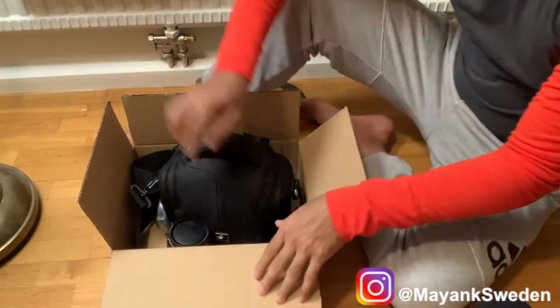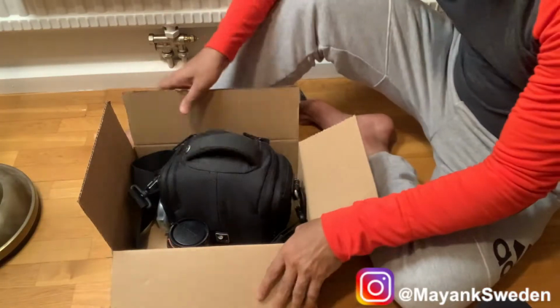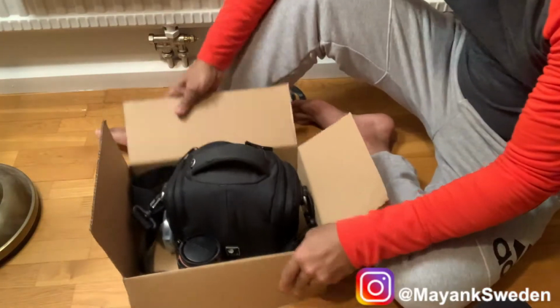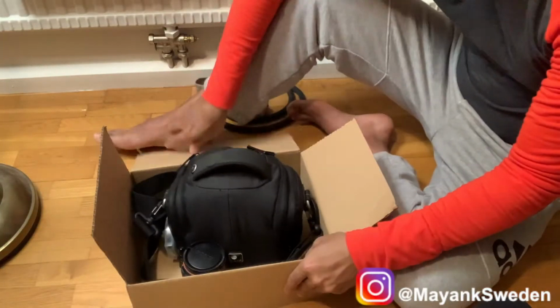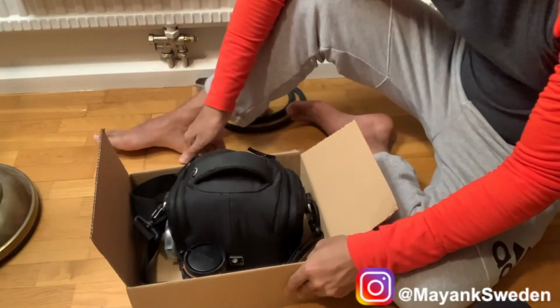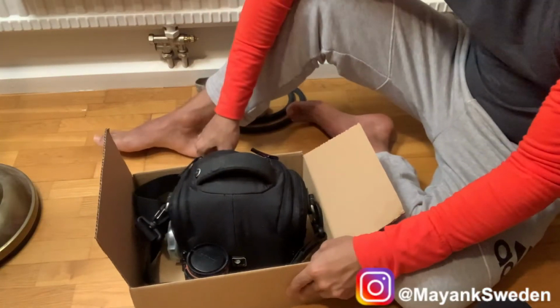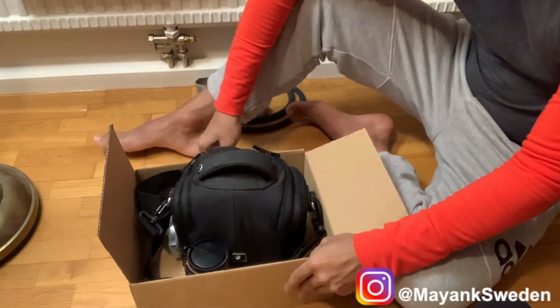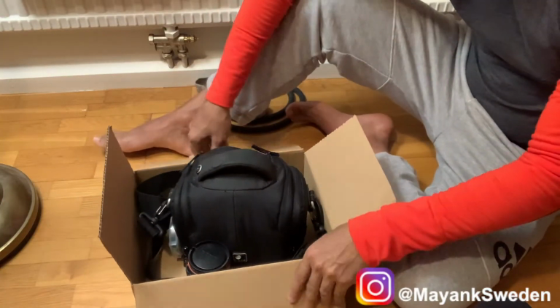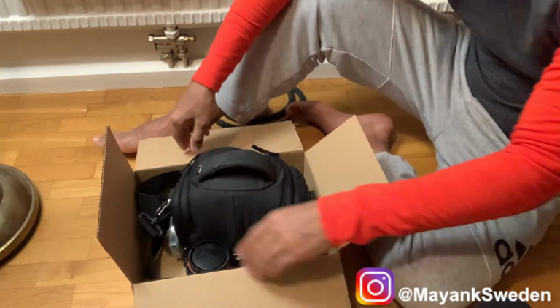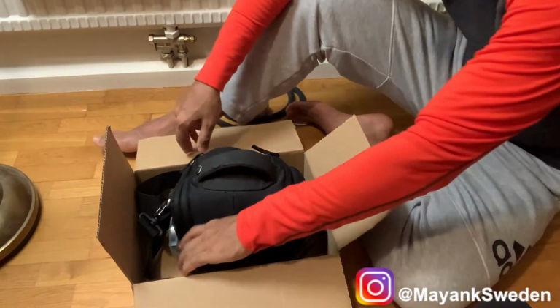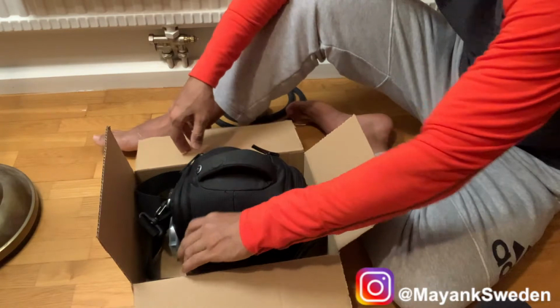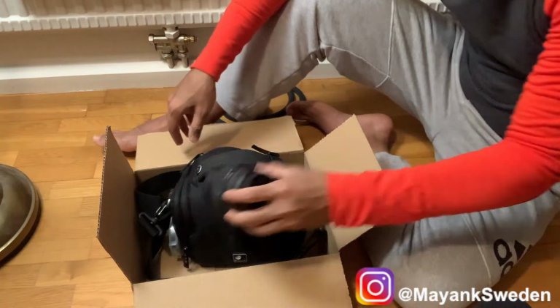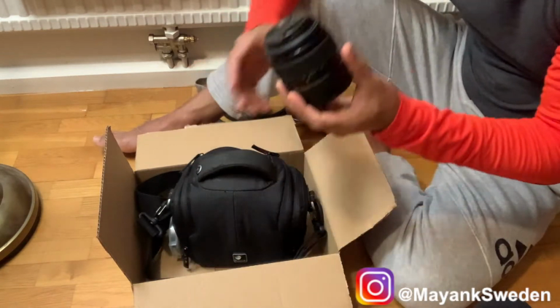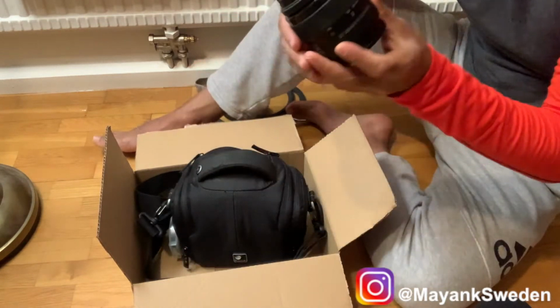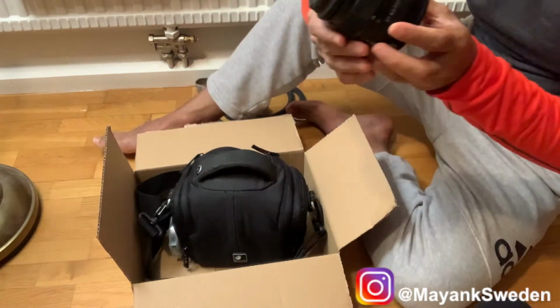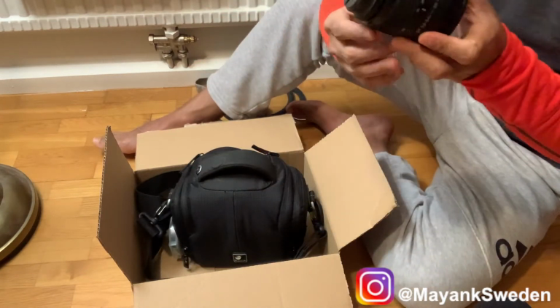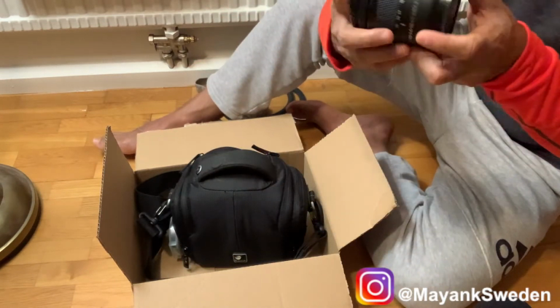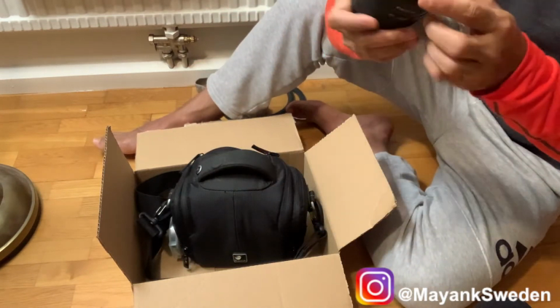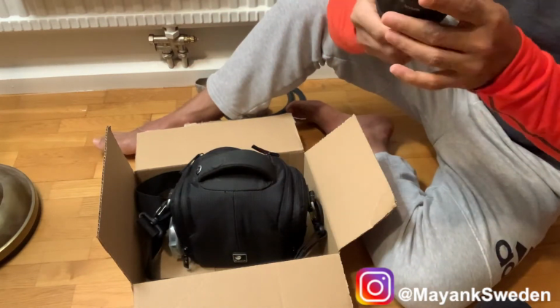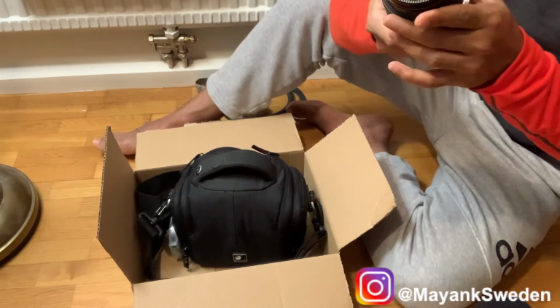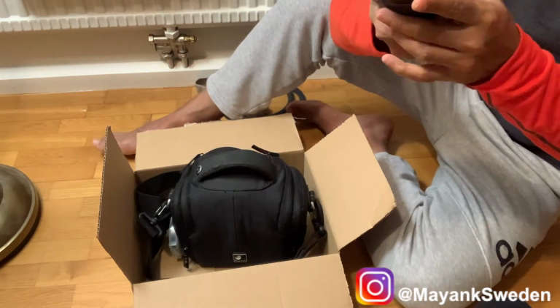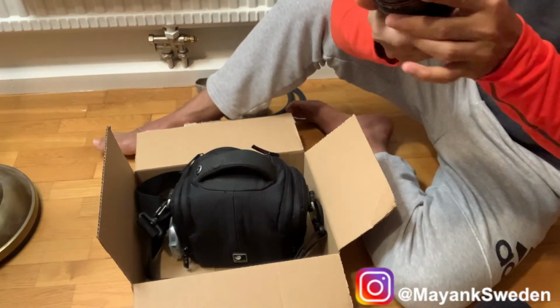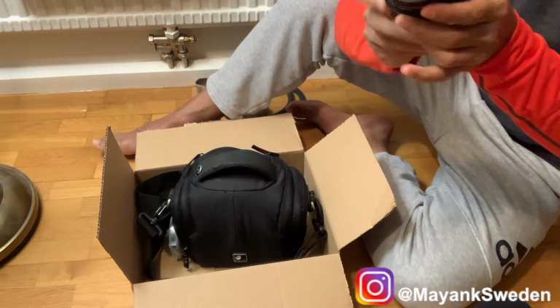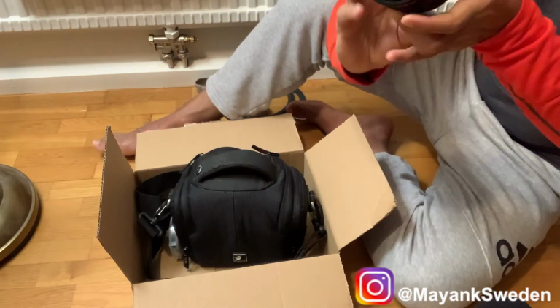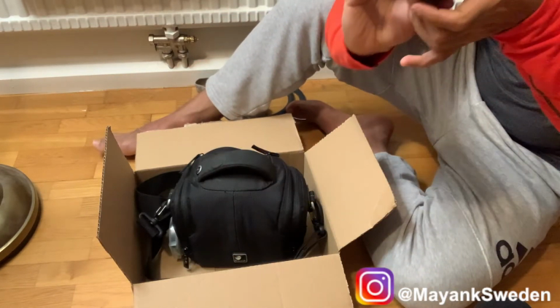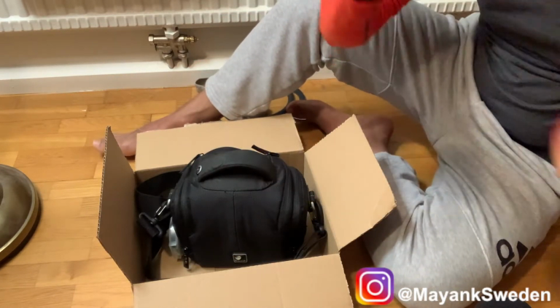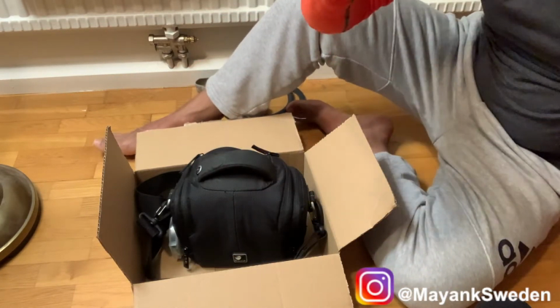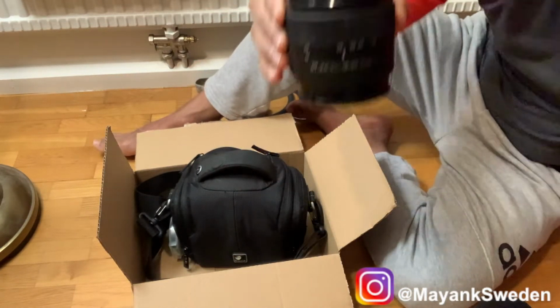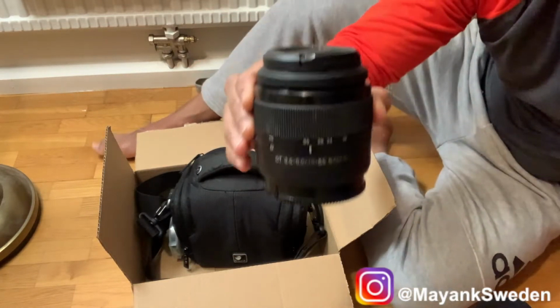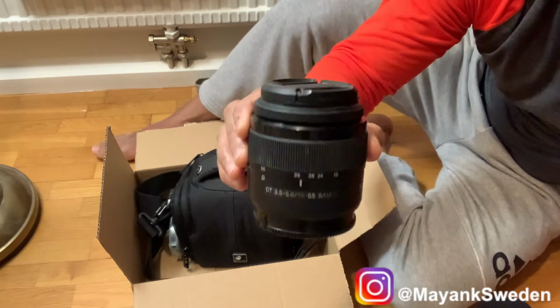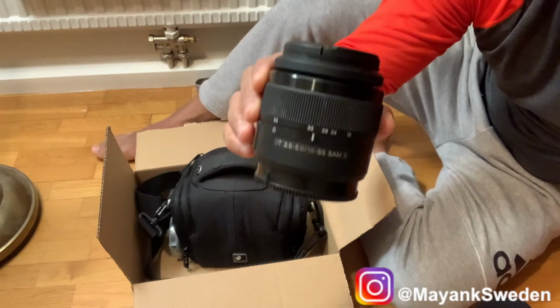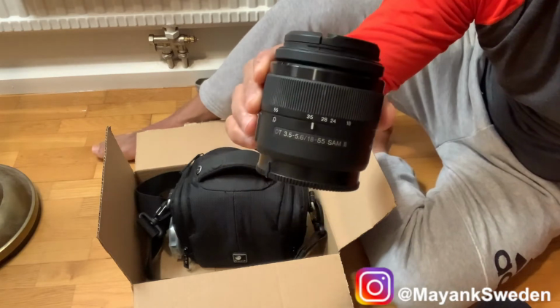Now let's see. I got a box. This is your lens — the Sony A58 lens. This is a DSLR lens.